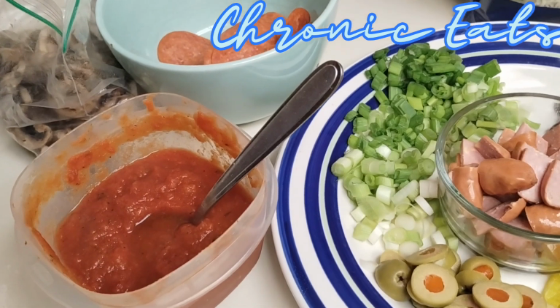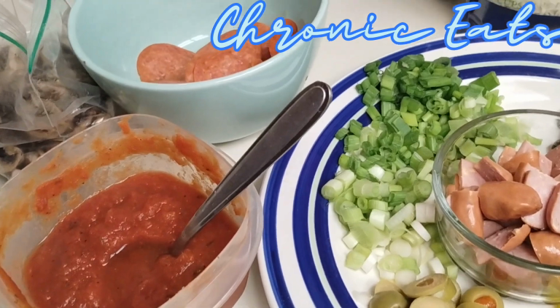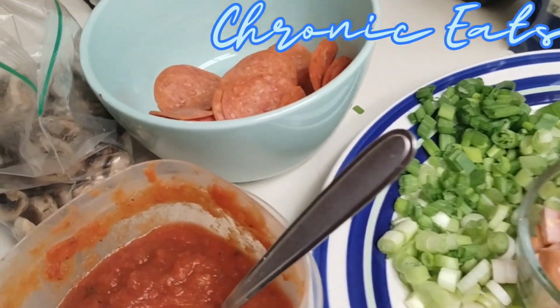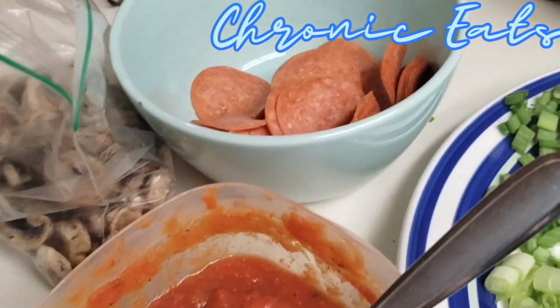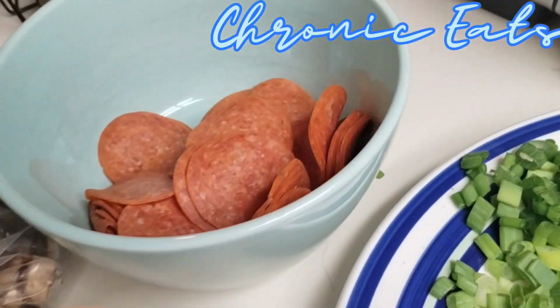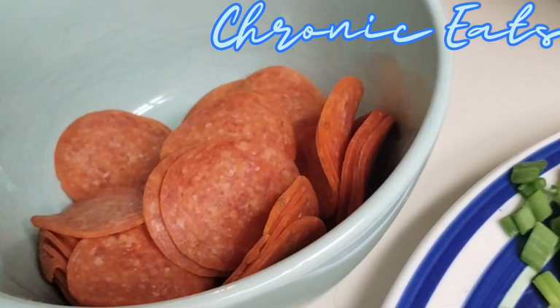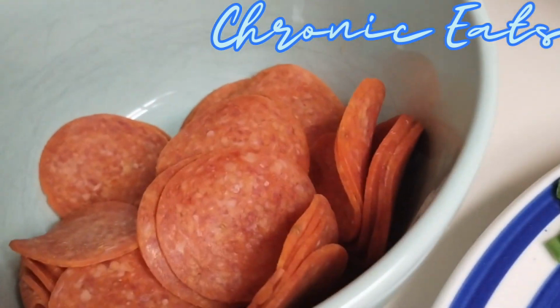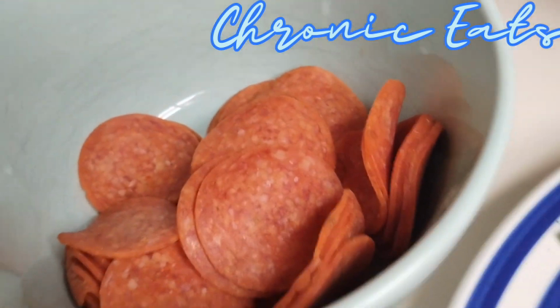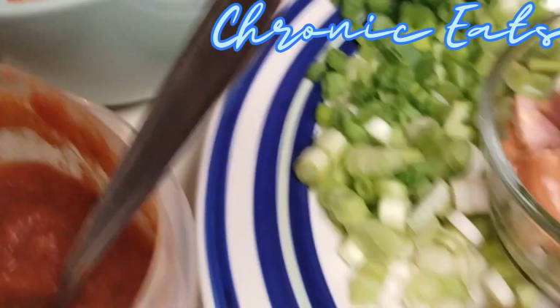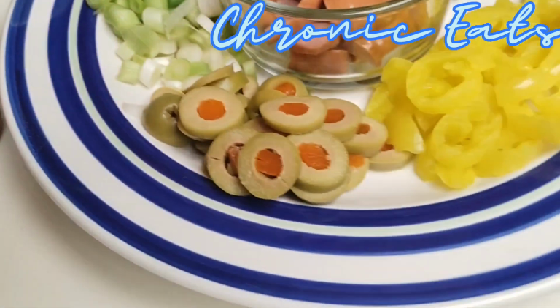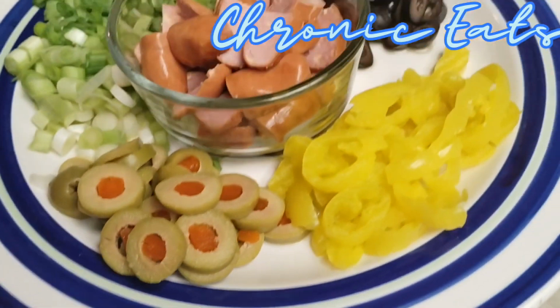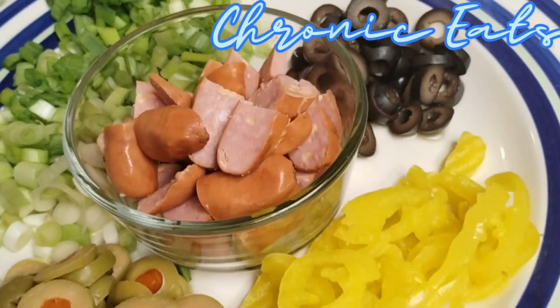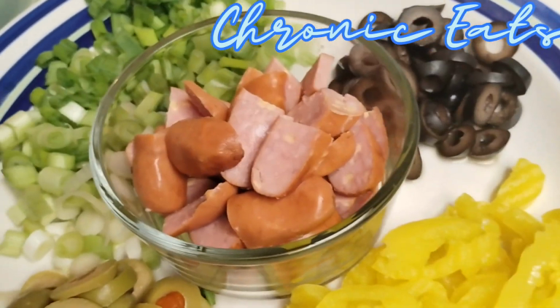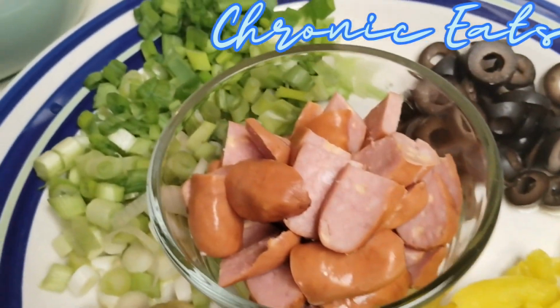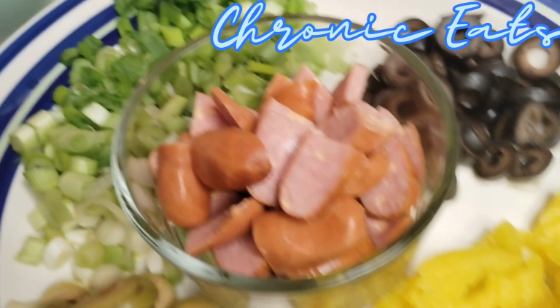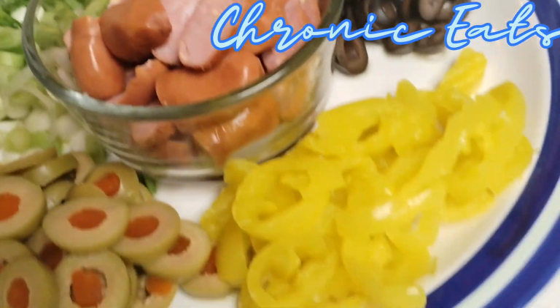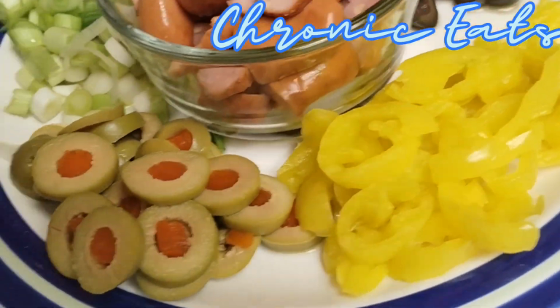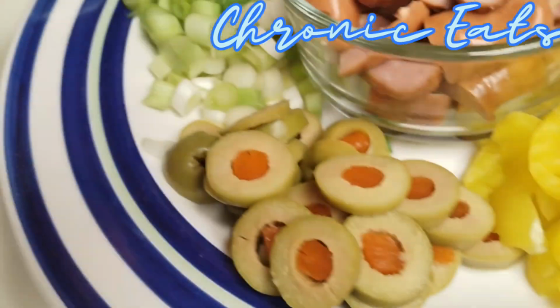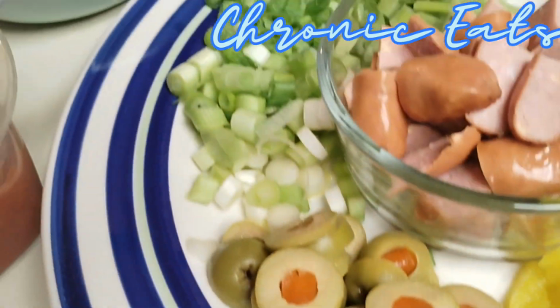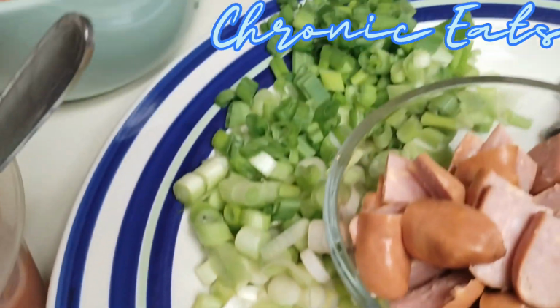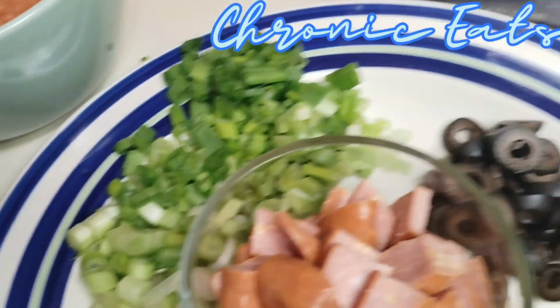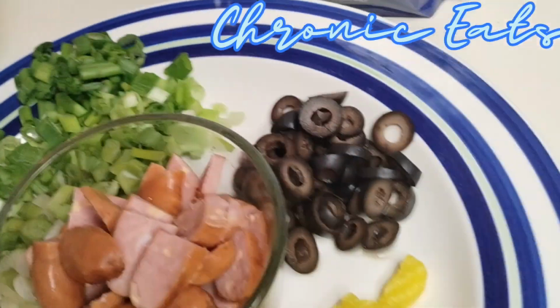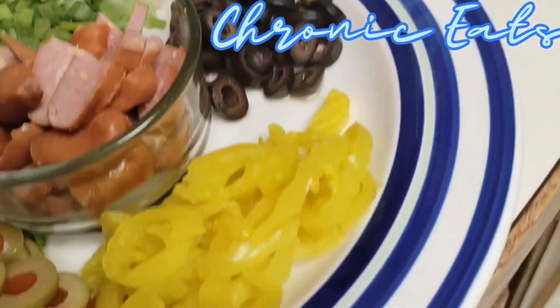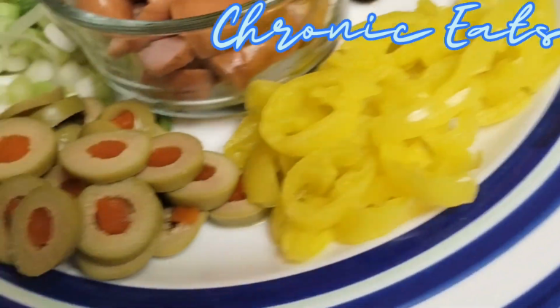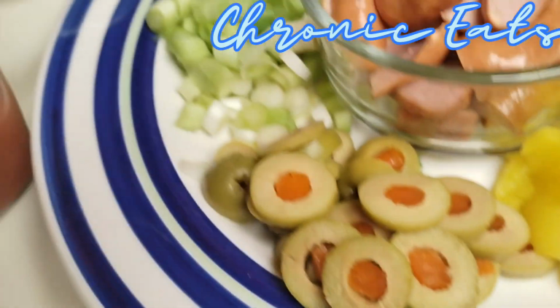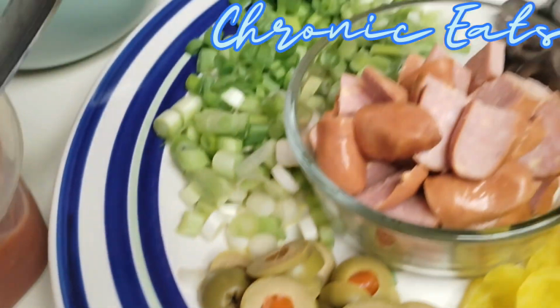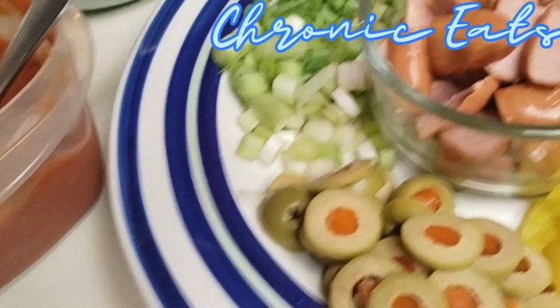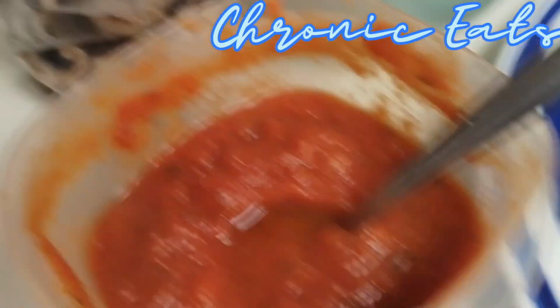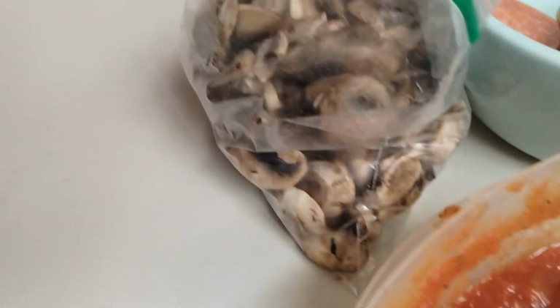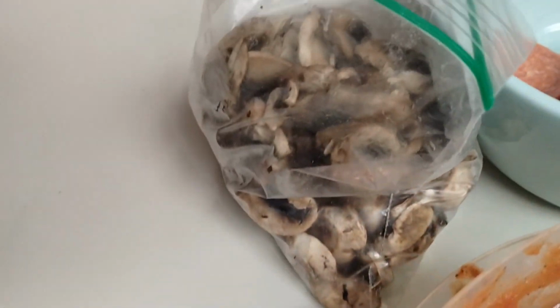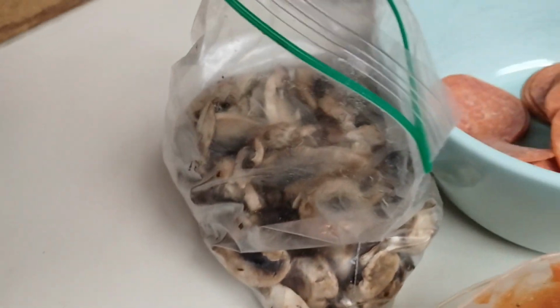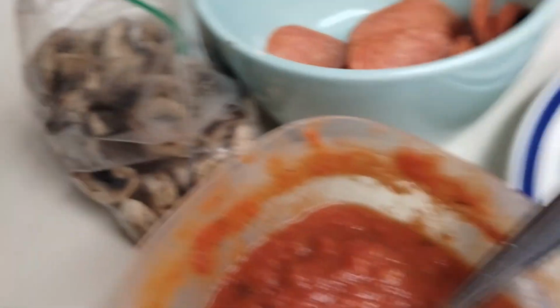Got all this stuff — the most important one being the pepperoni. We got some little smokies over here, got the mushrooms over here too. You know what the names are, right?